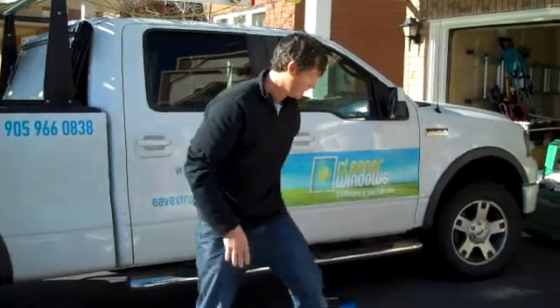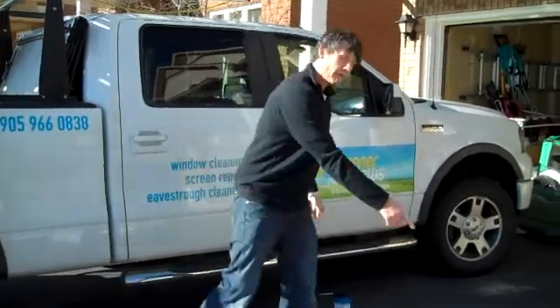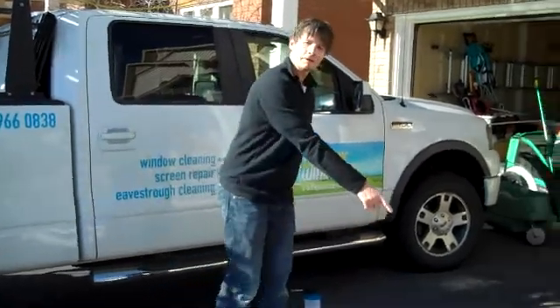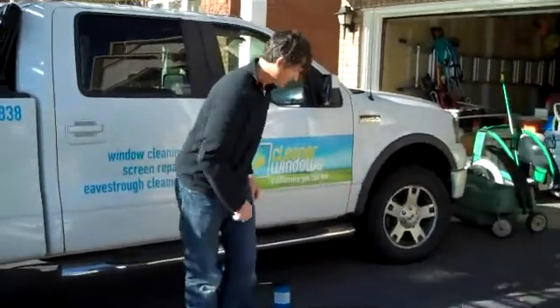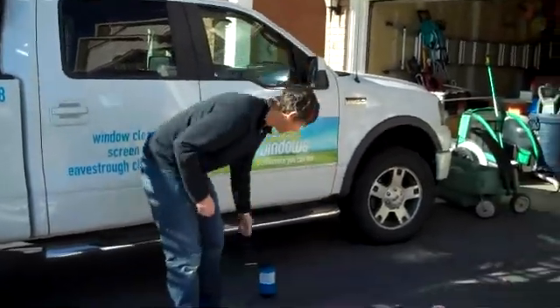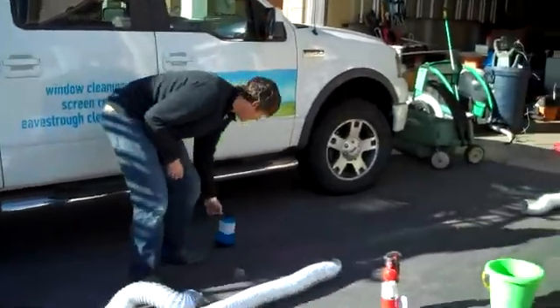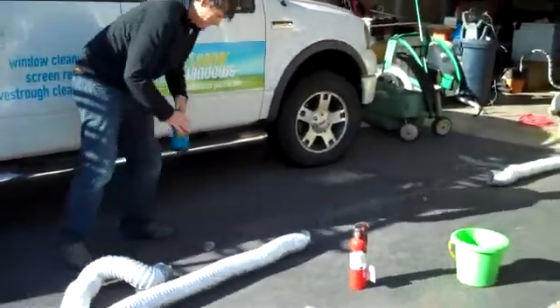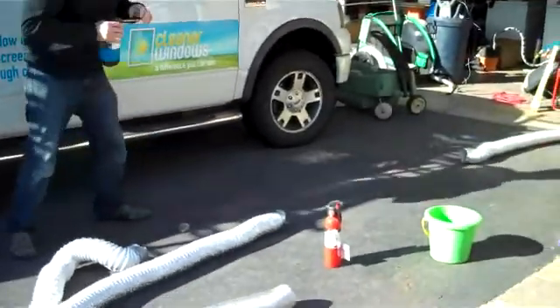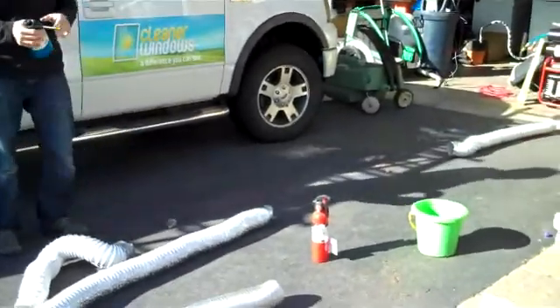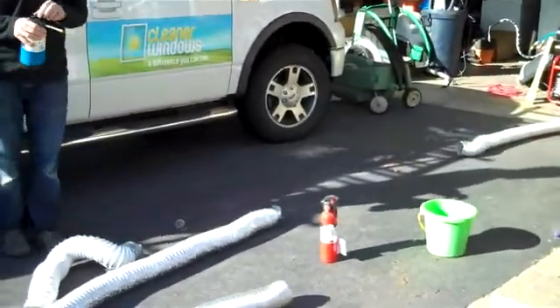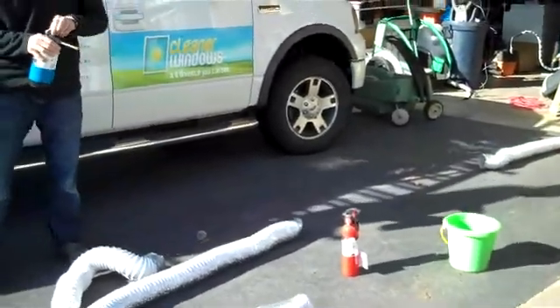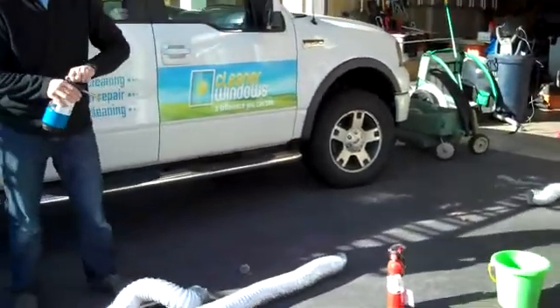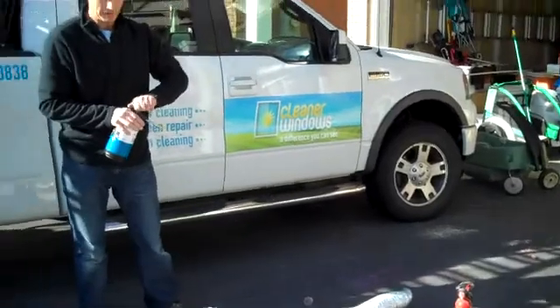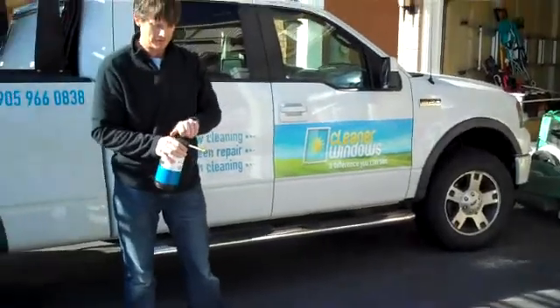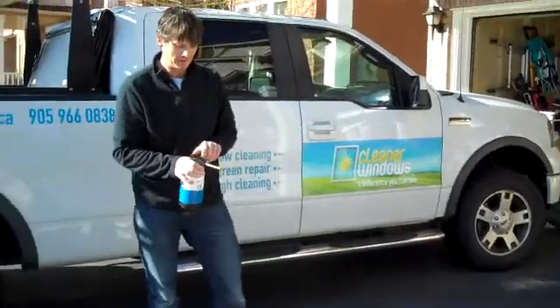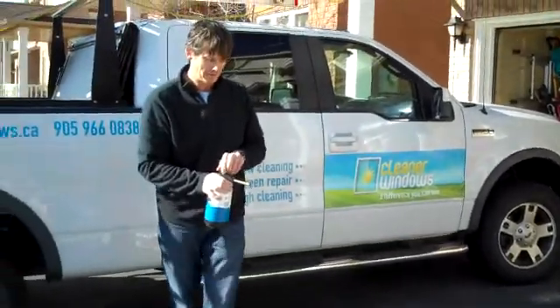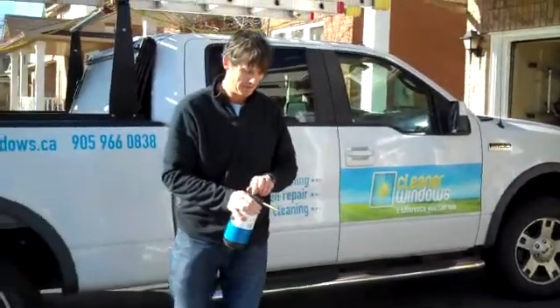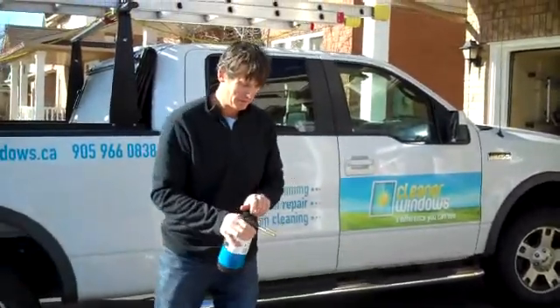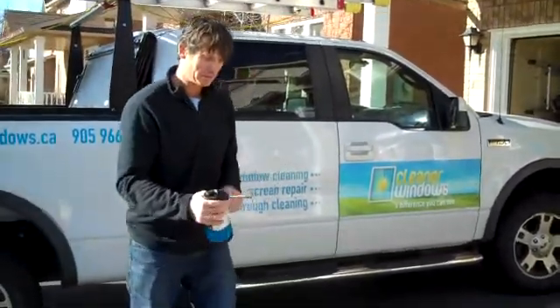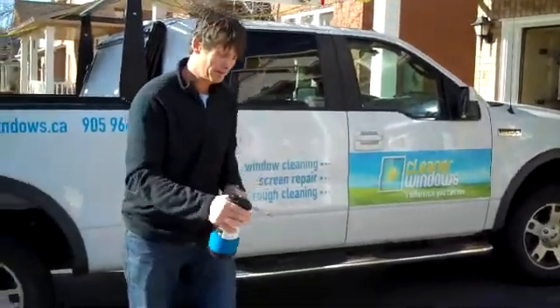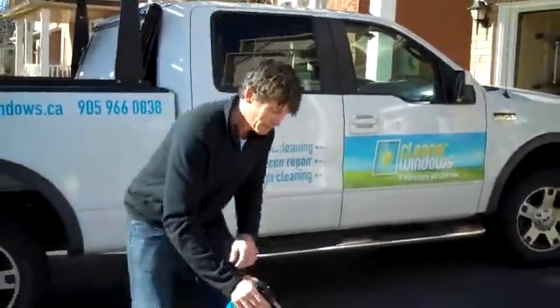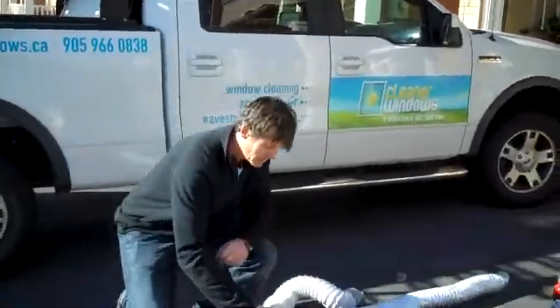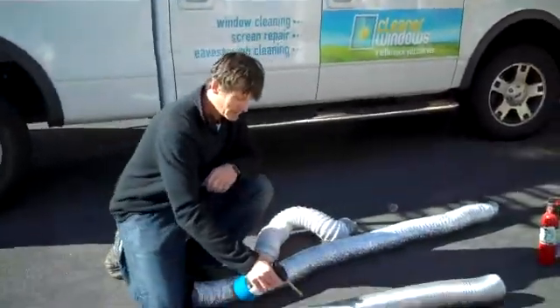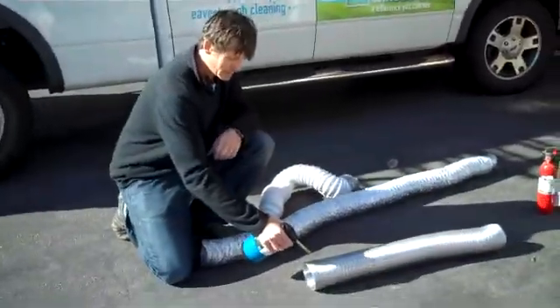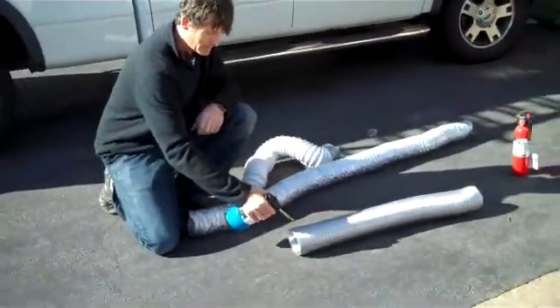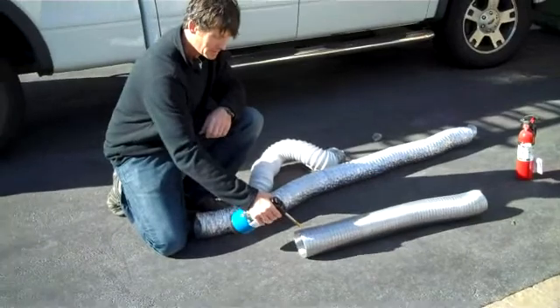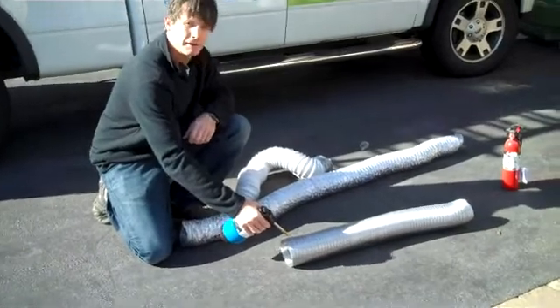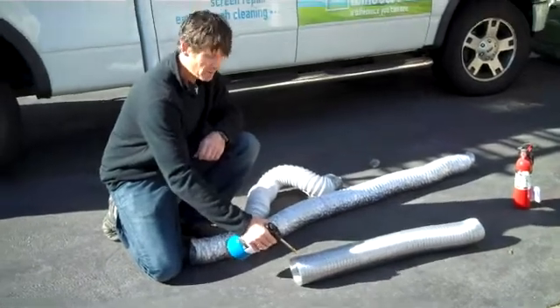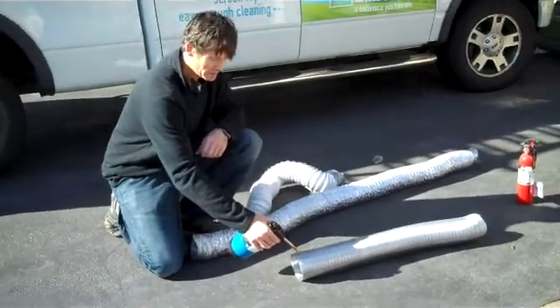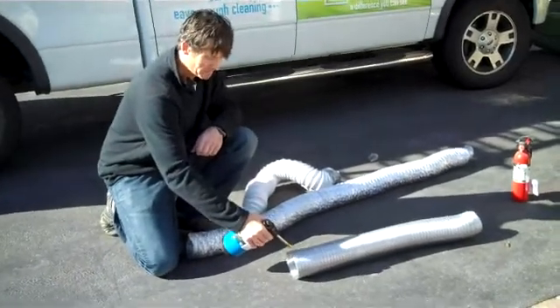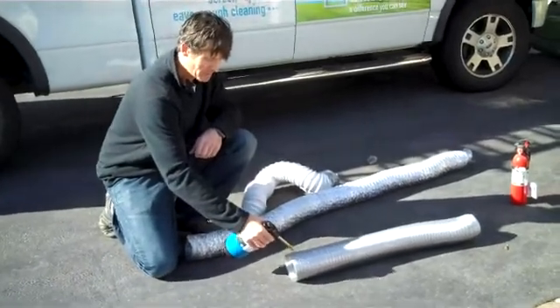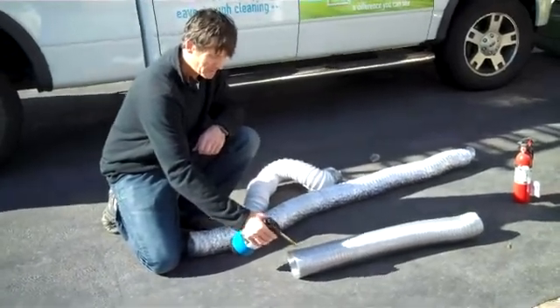We've got a fire extinguisher. So we're going to show you with this. This is a semi-rigid — nothing's happening.